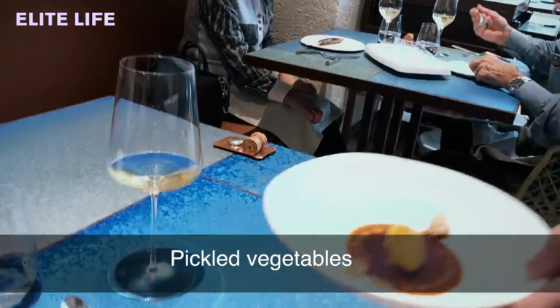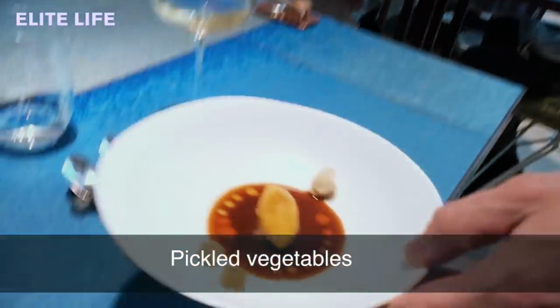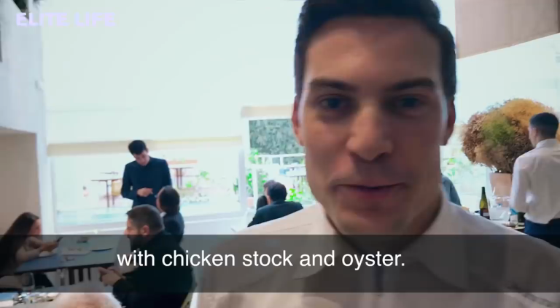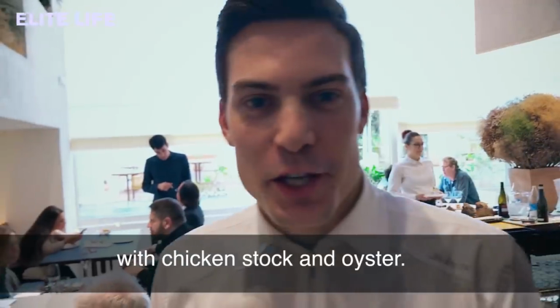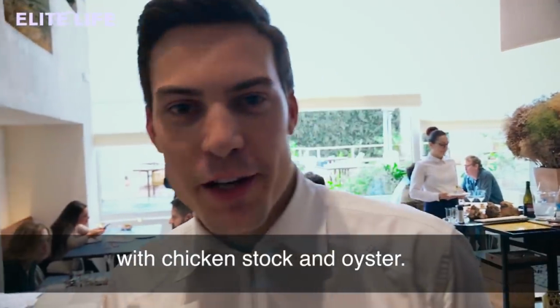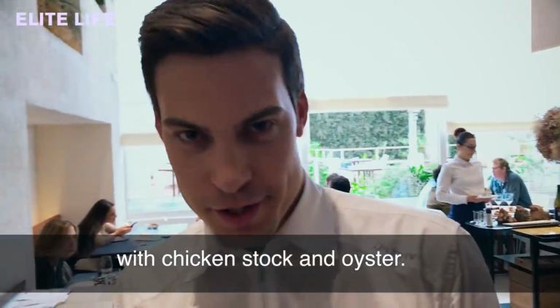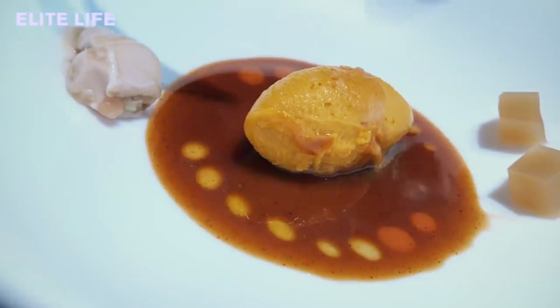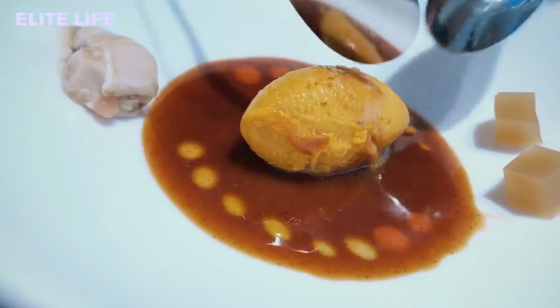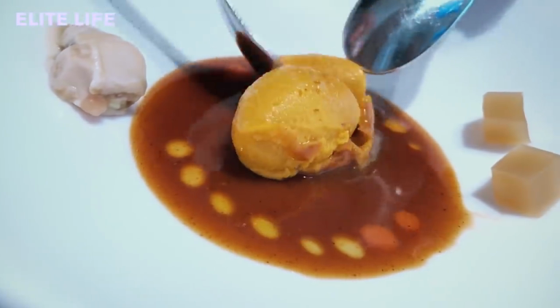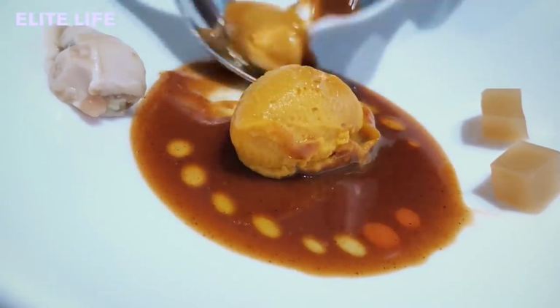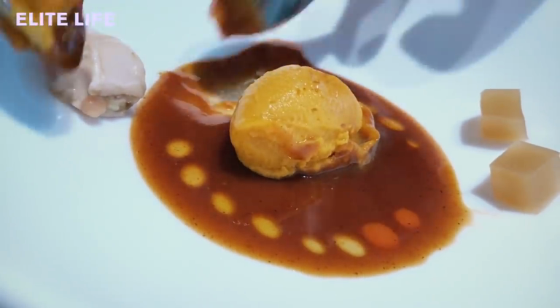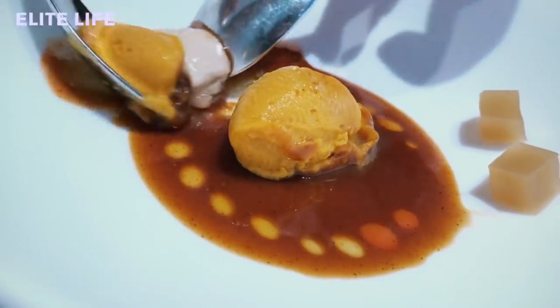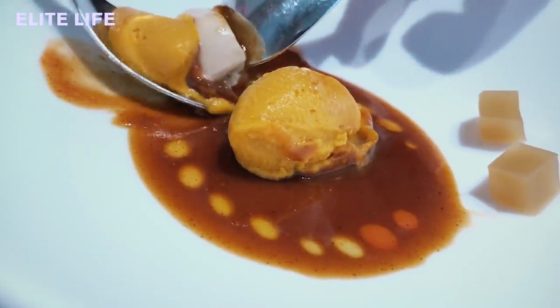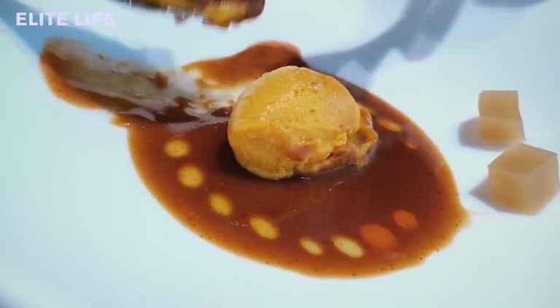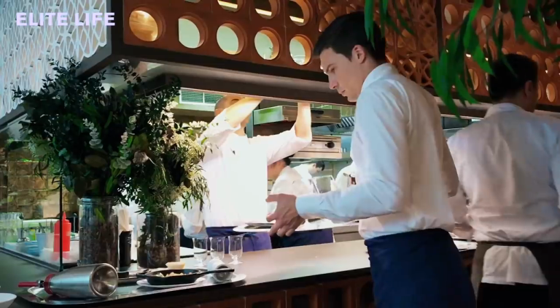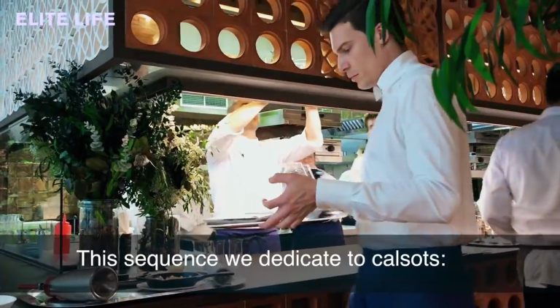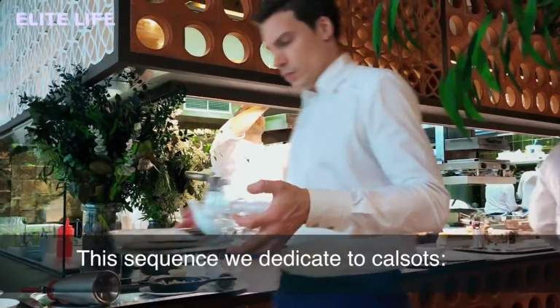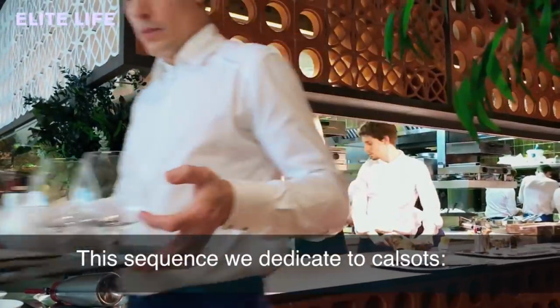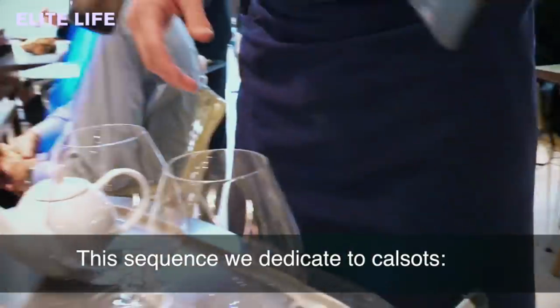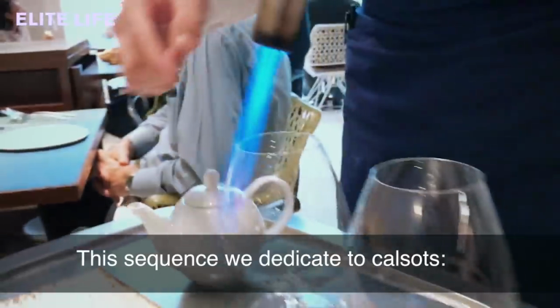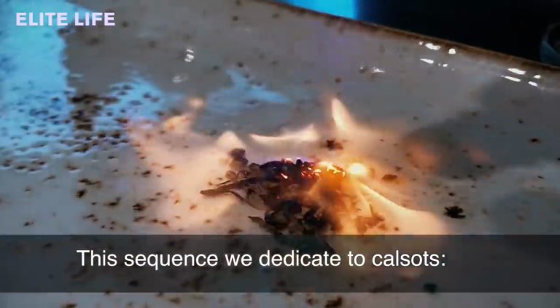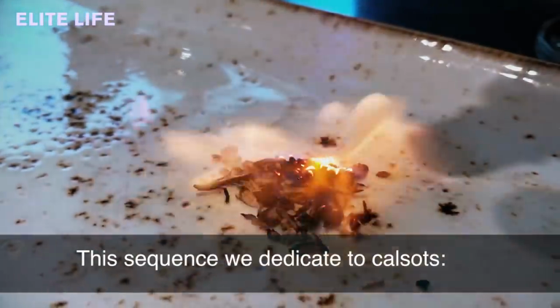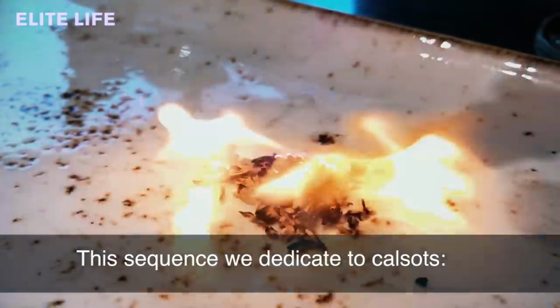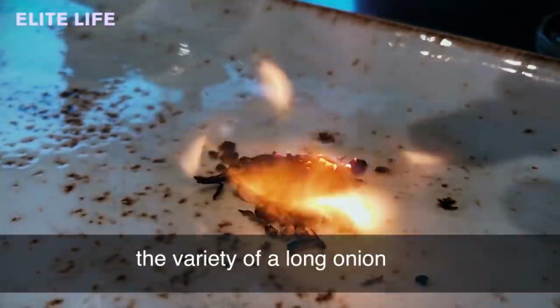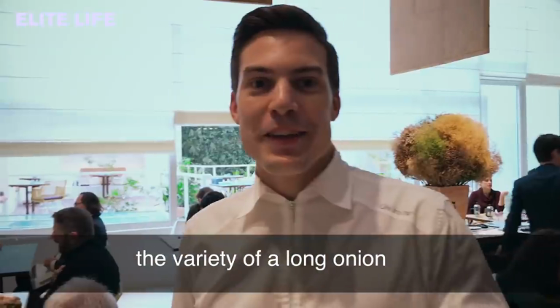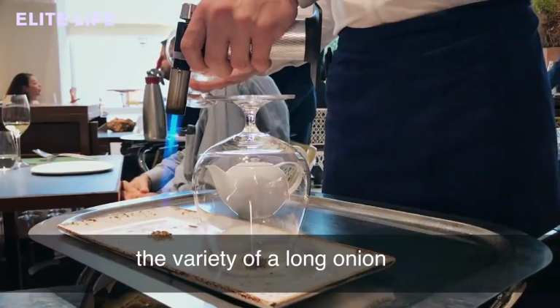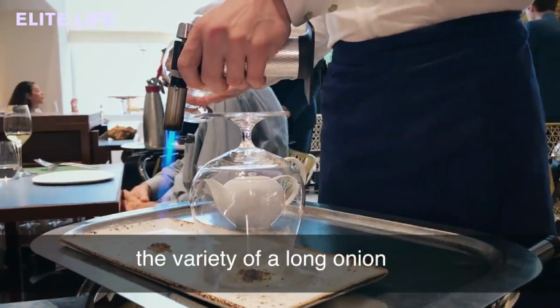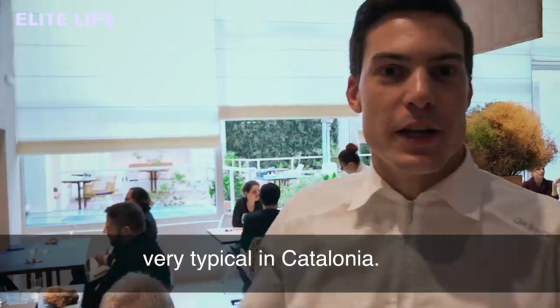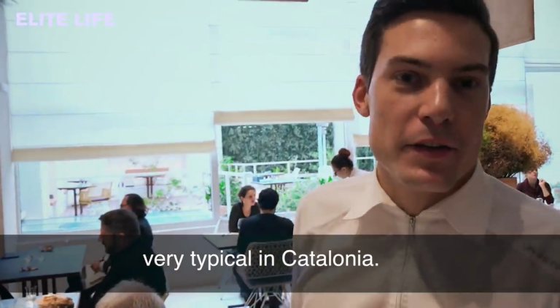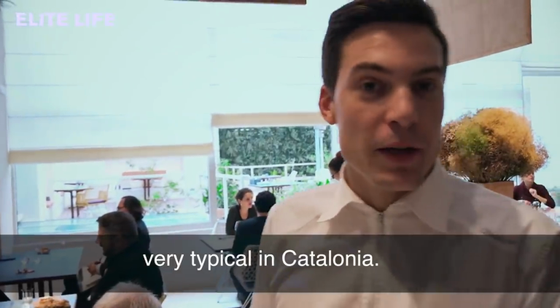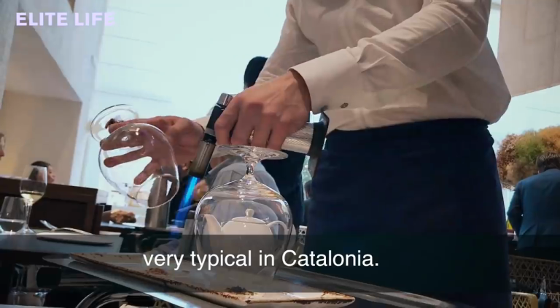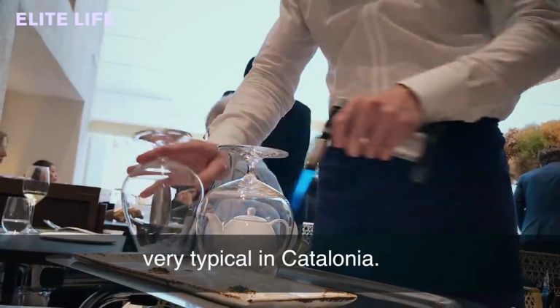Pickled vegetables with chicken stock and oyster. Now we go into a sequence — we dedicate two calzots, a variety of long onions that are typical in Catalonia.